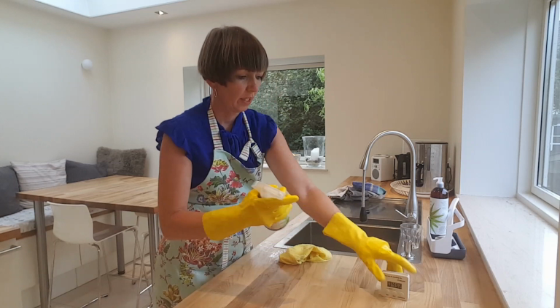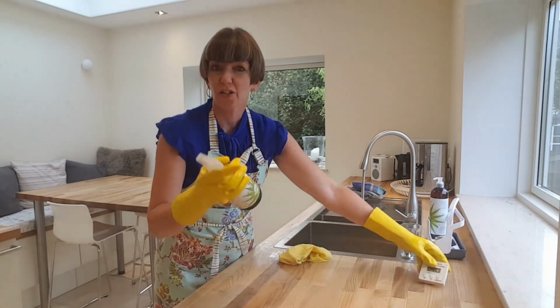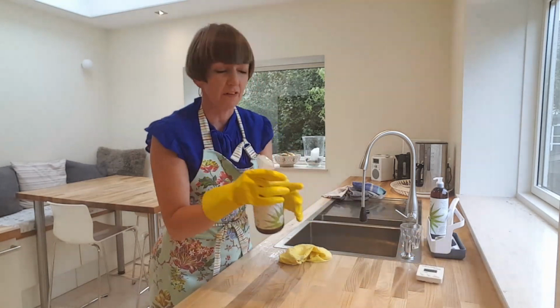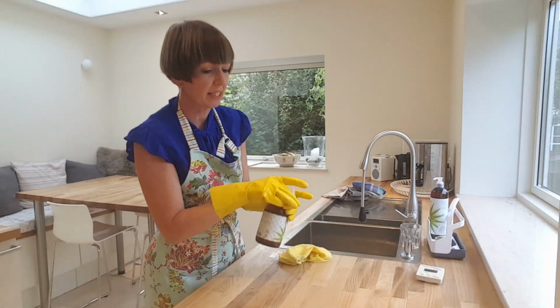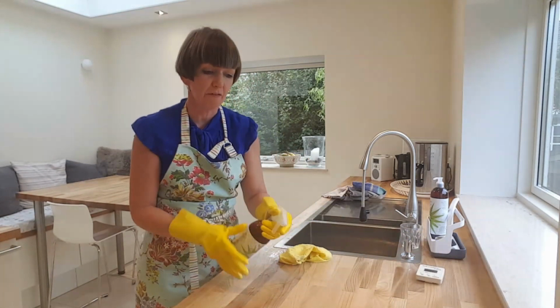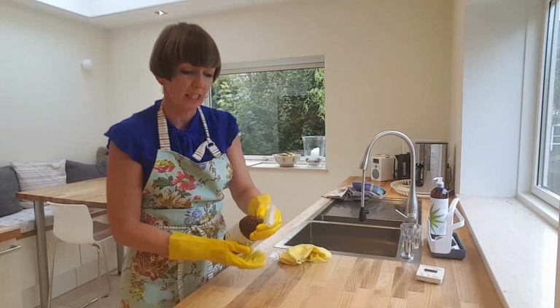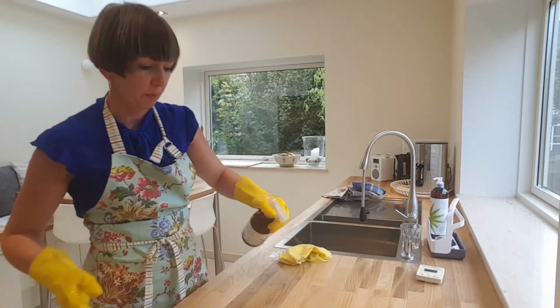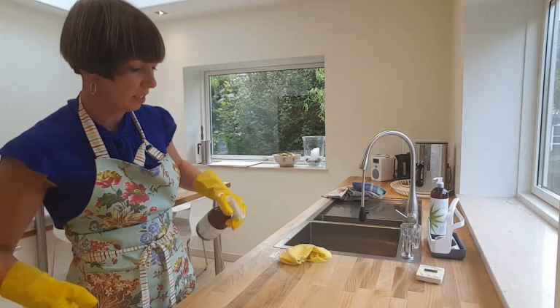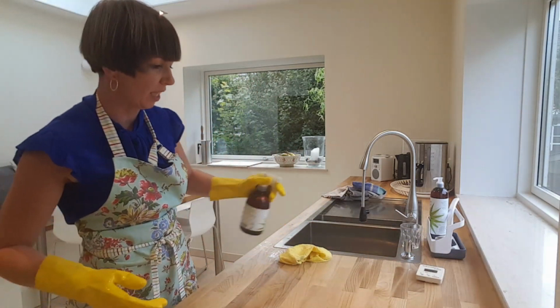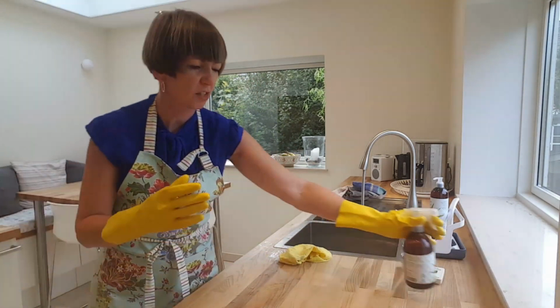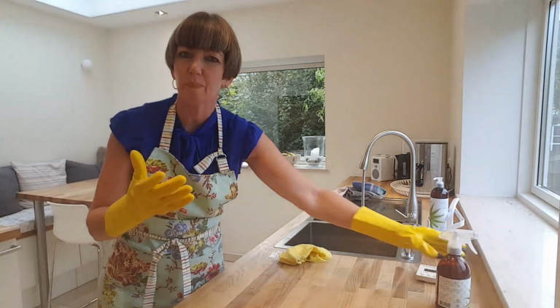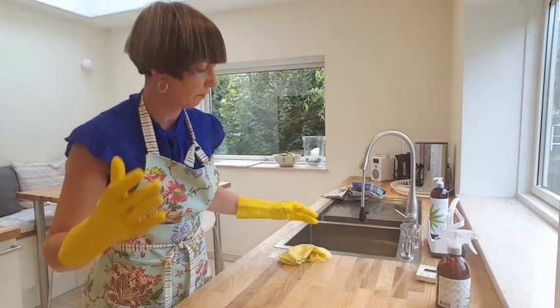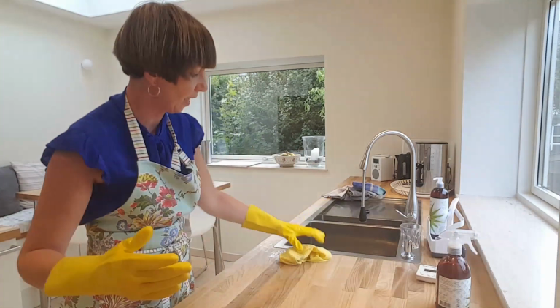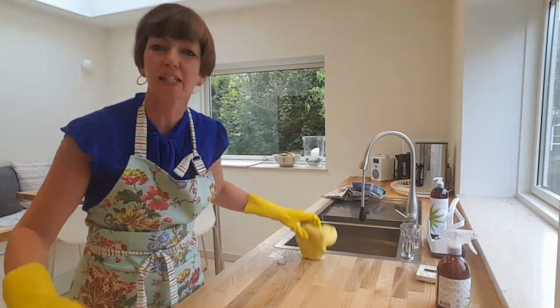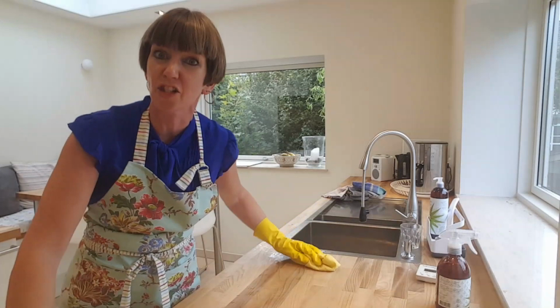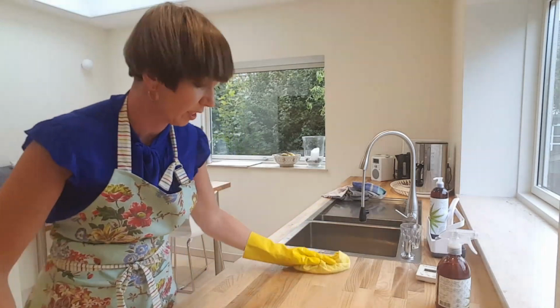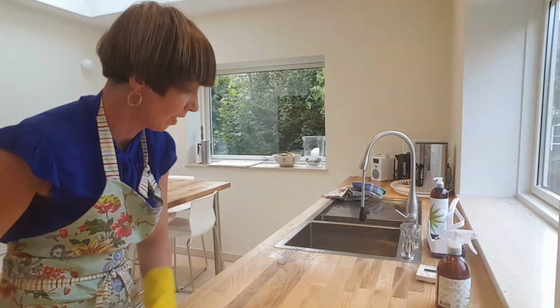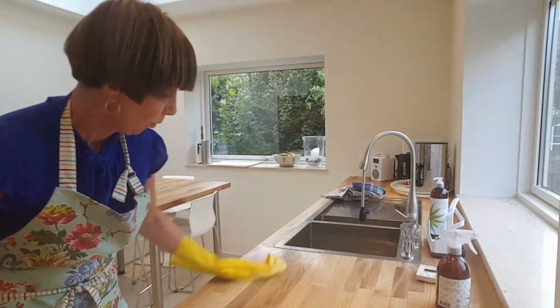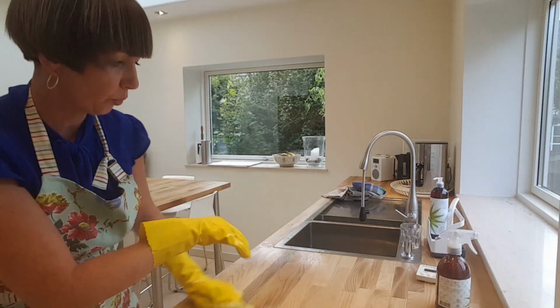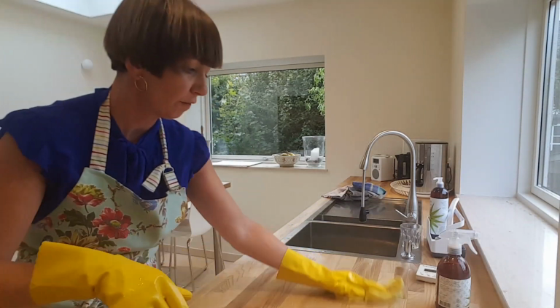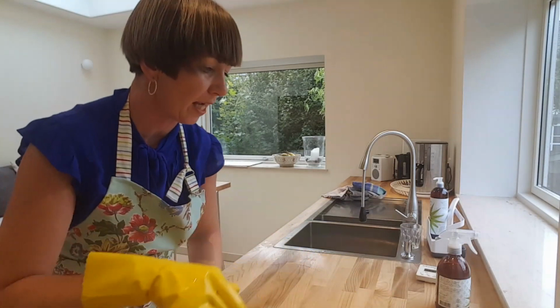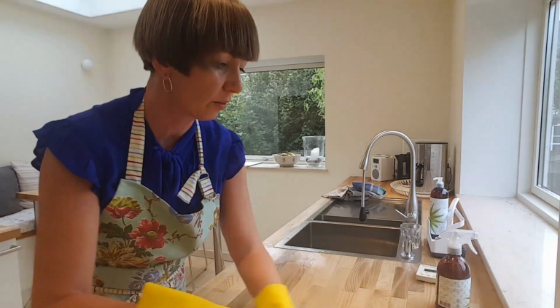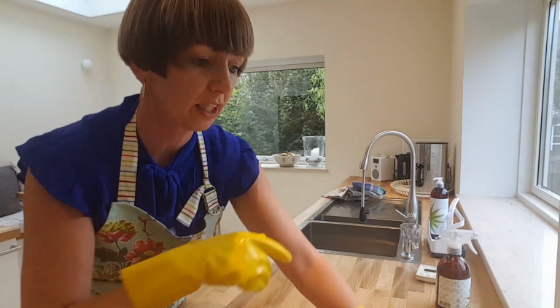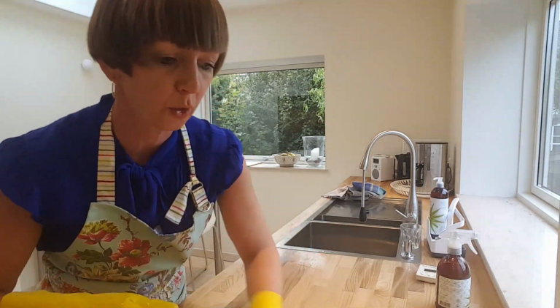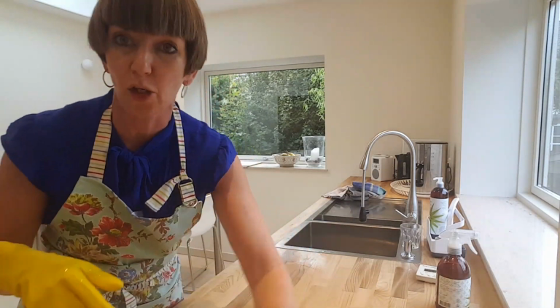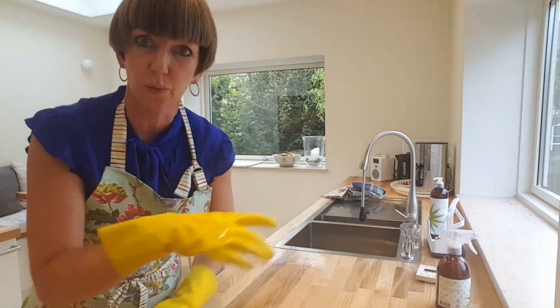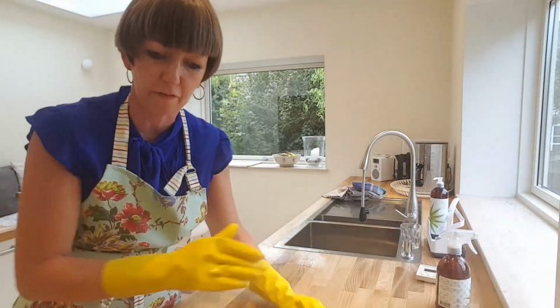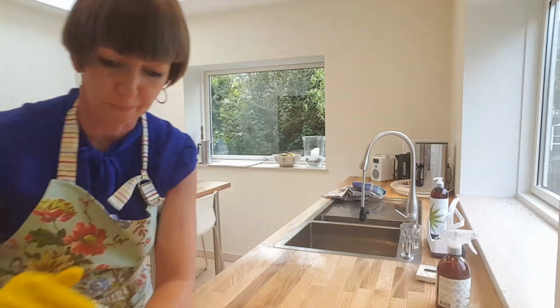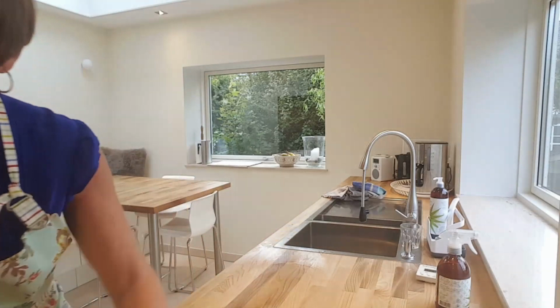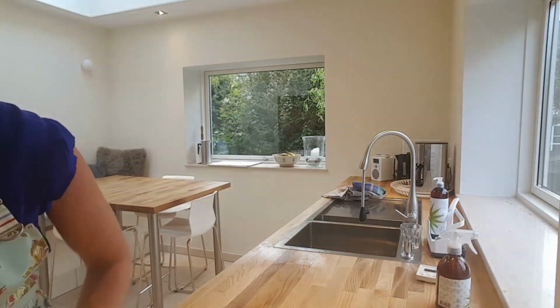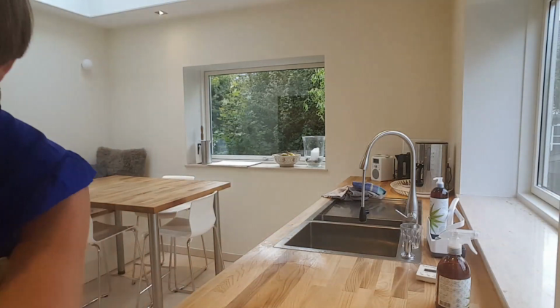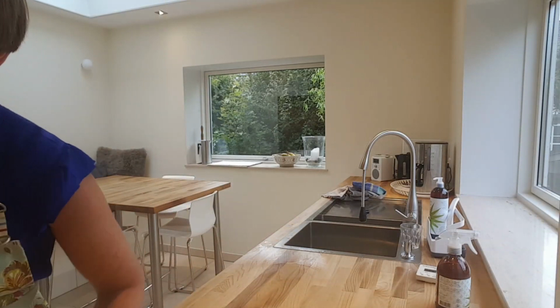I use an environmentally friendly spray — it smells nice and it's got a bit of essential oils in it, which is quite good for my kitchen worktop. Because we have wooden worktops.